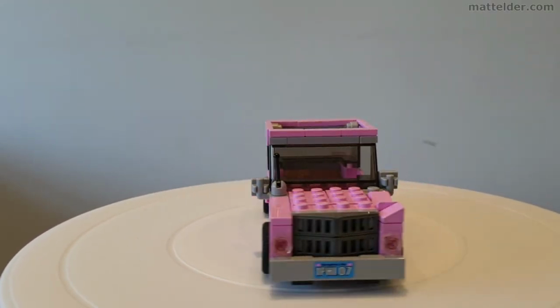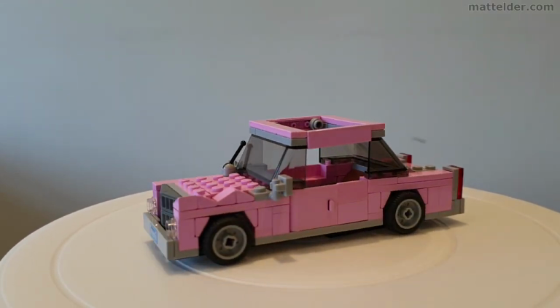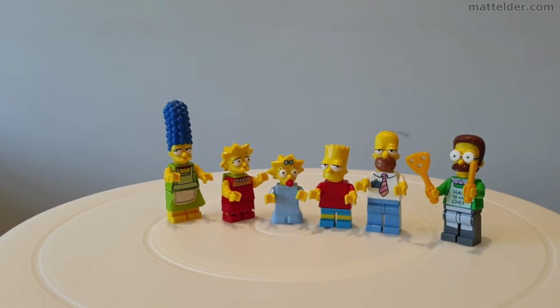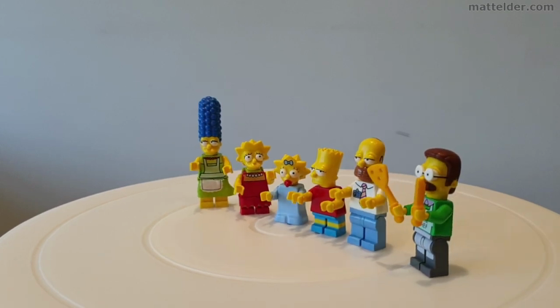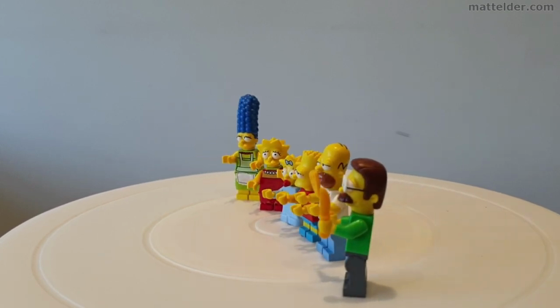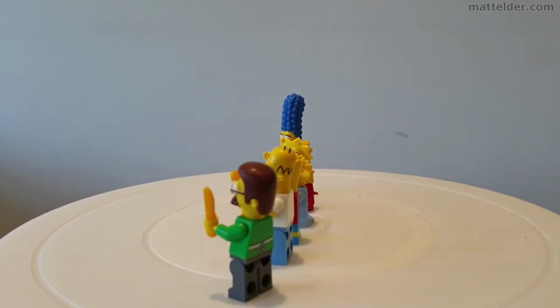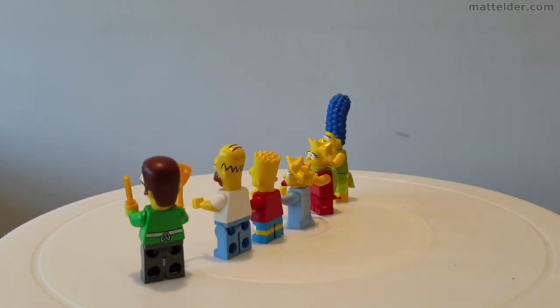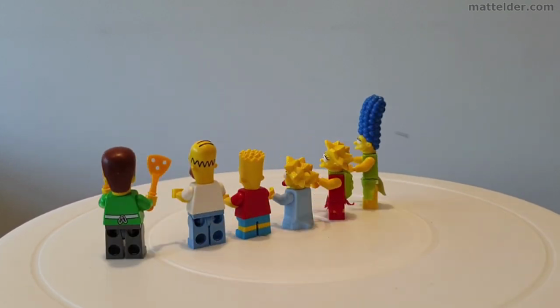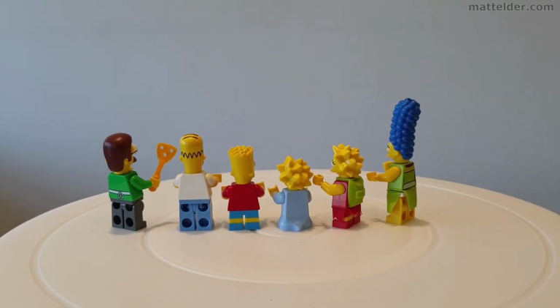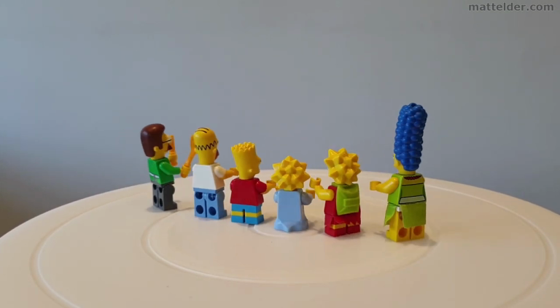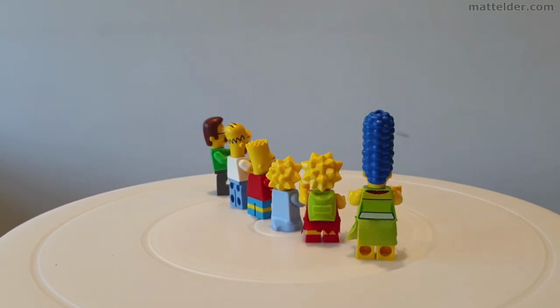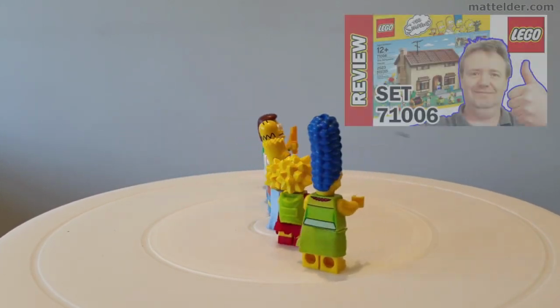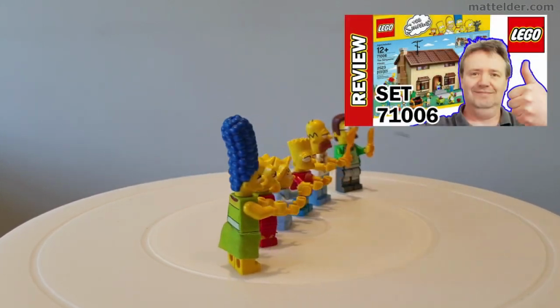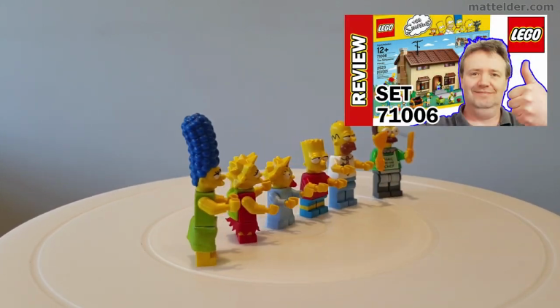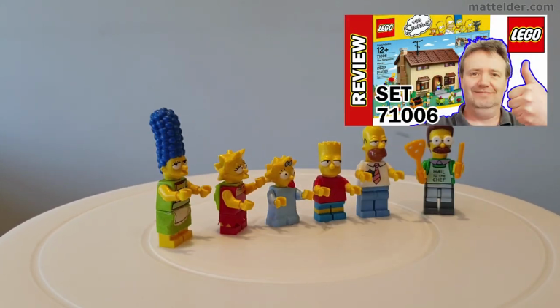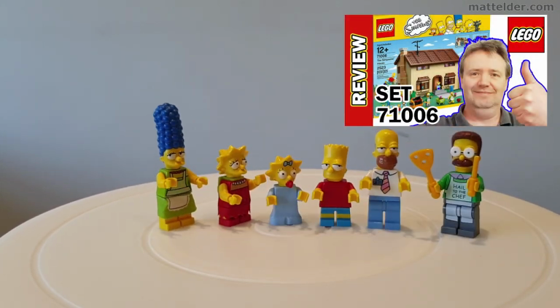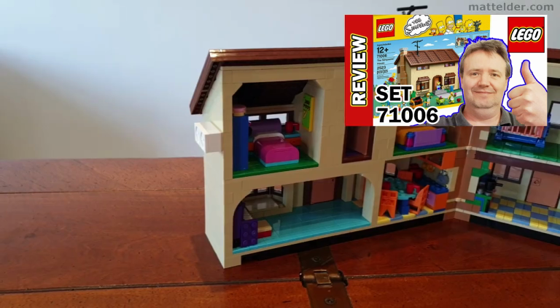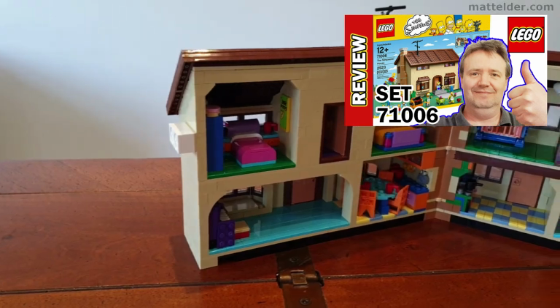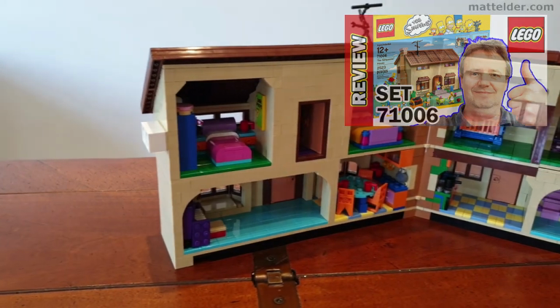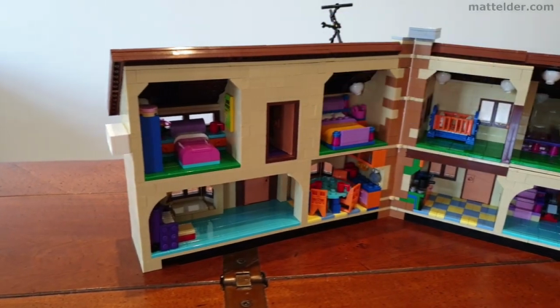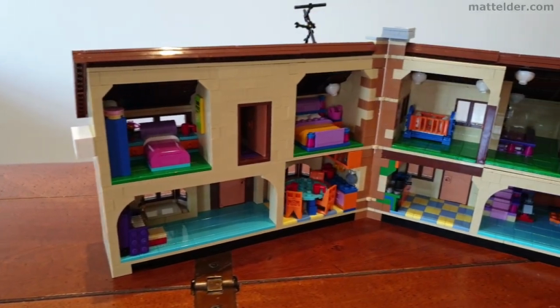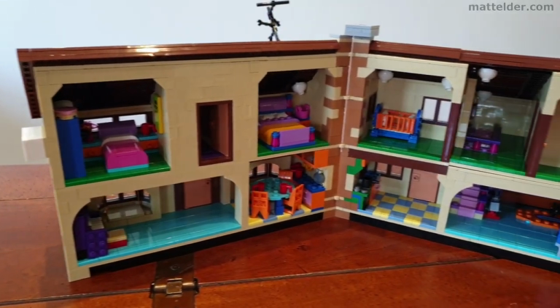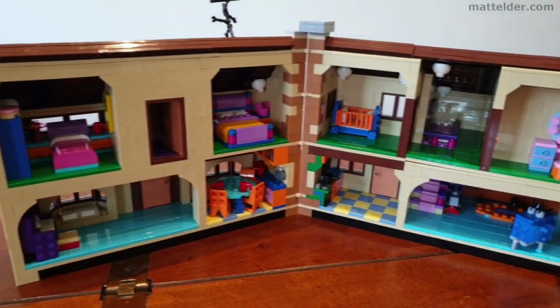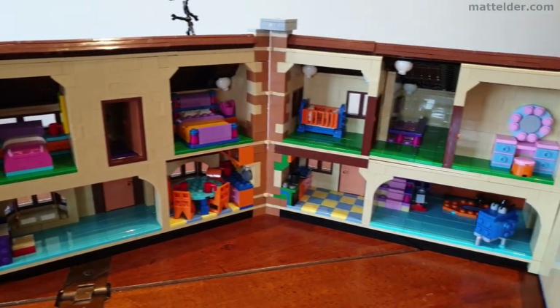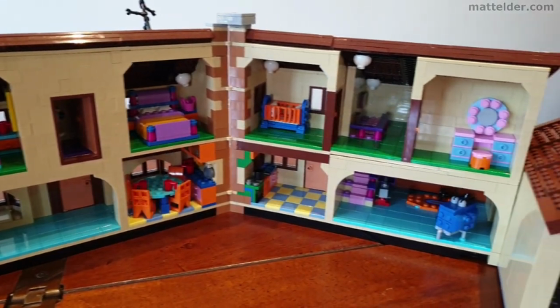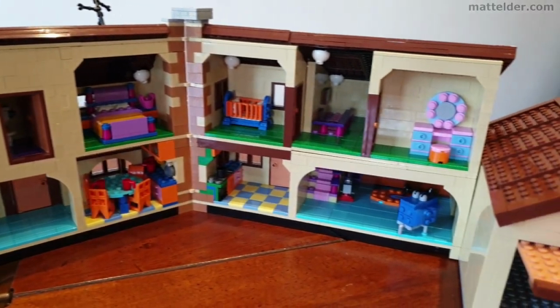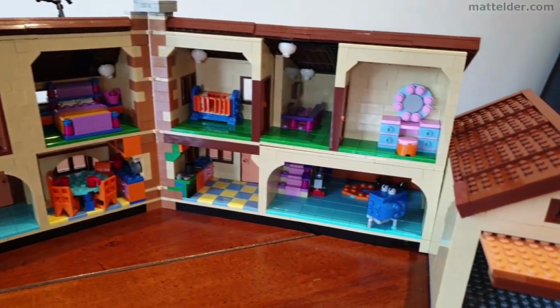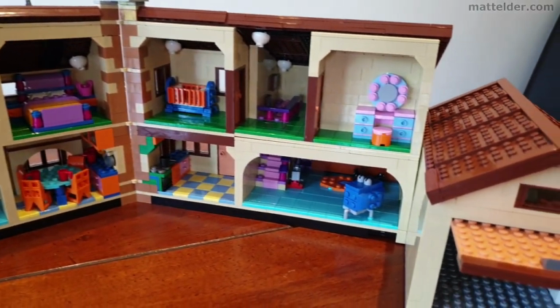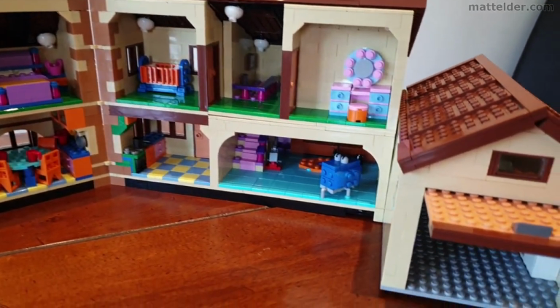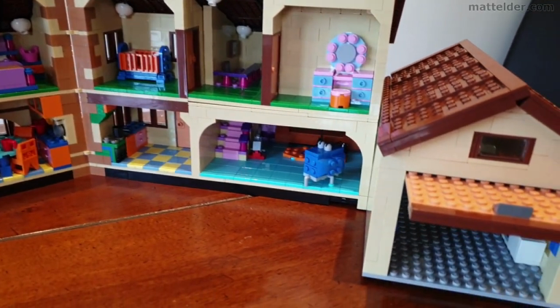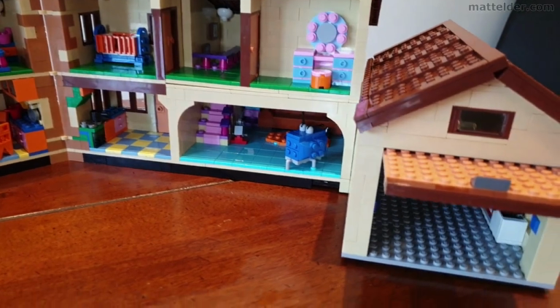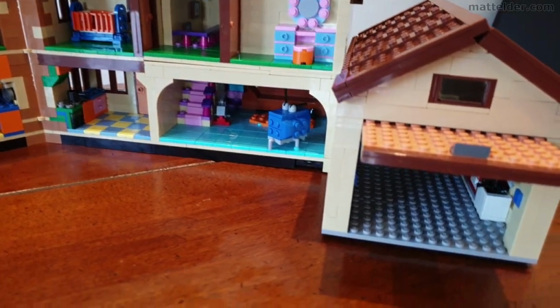Really enjoyed building this set, and for a more comprehensive review of the actual set we have already done a video on that which you can click here. In this video, be on the lookout for little stop motion animation easter eggs happening at the same time the build is happening.